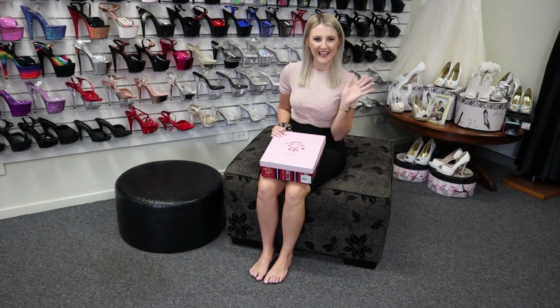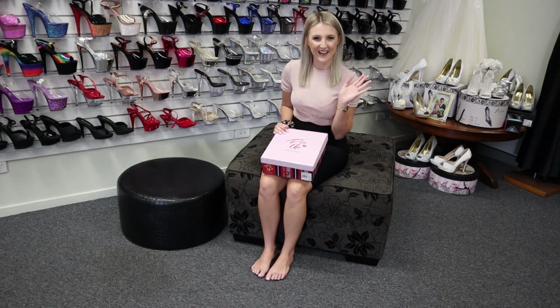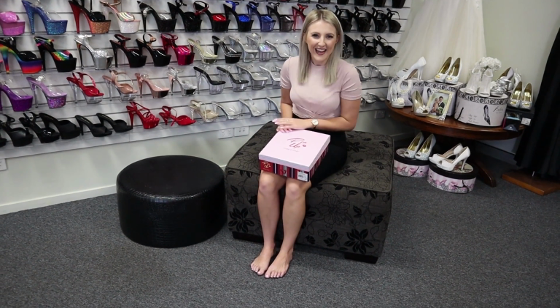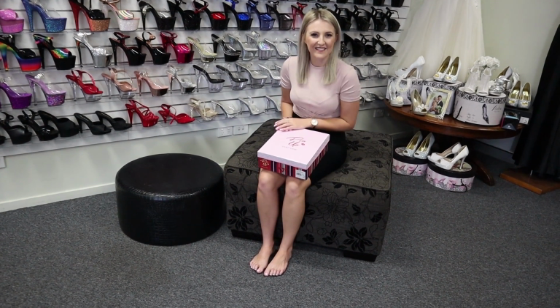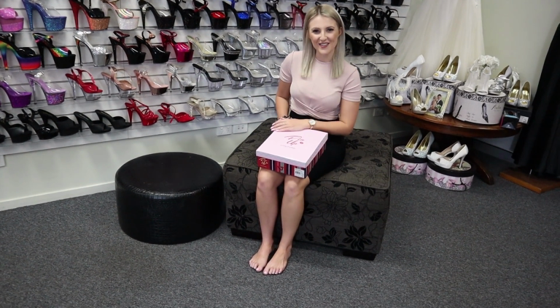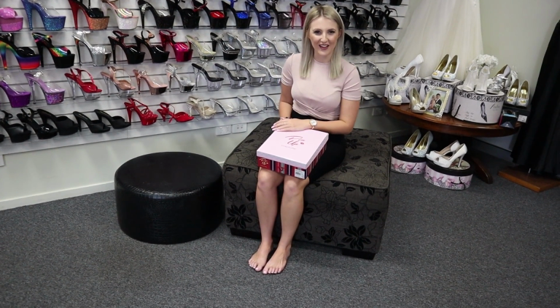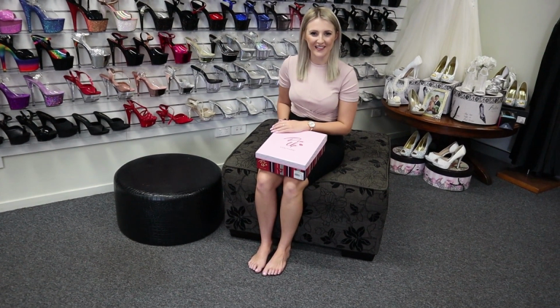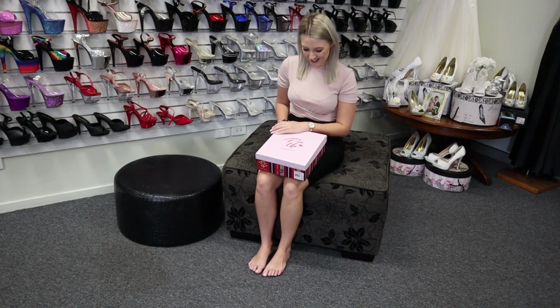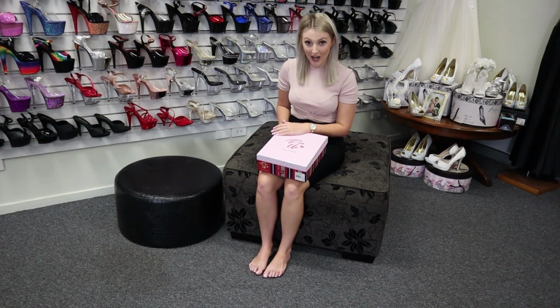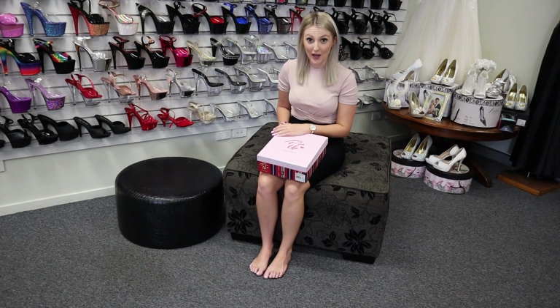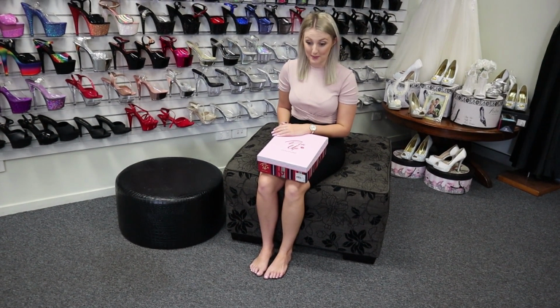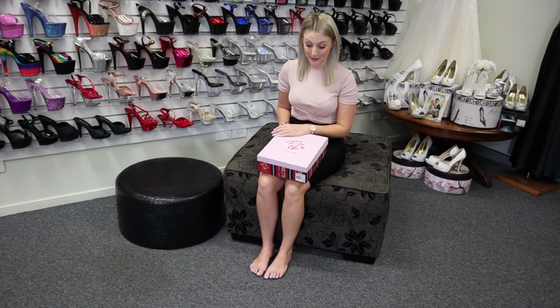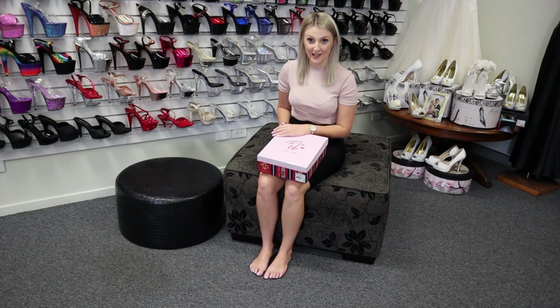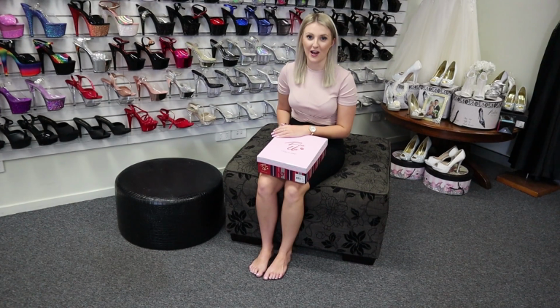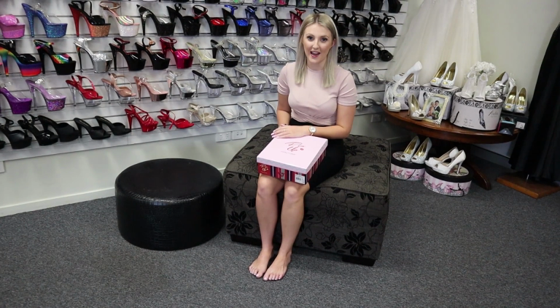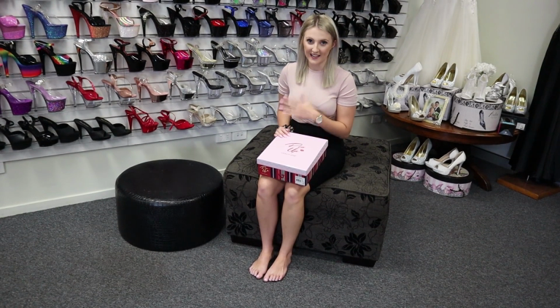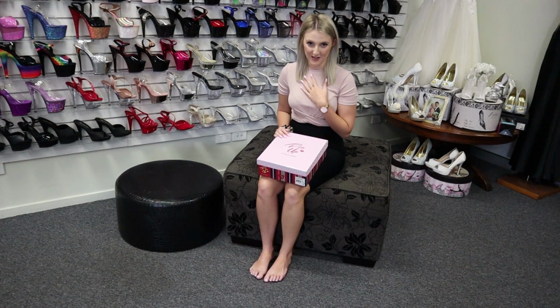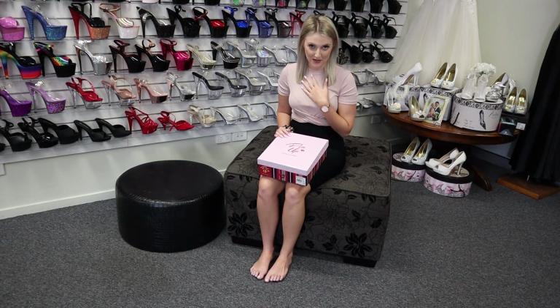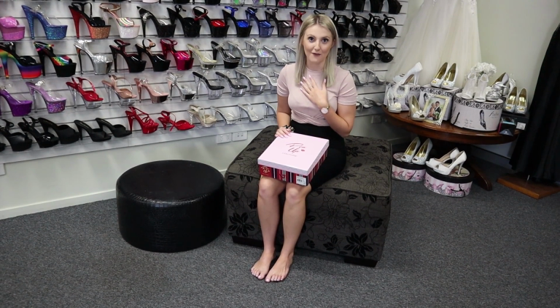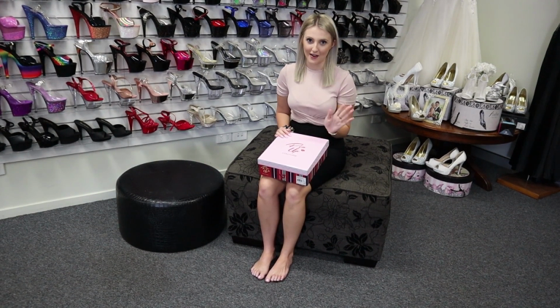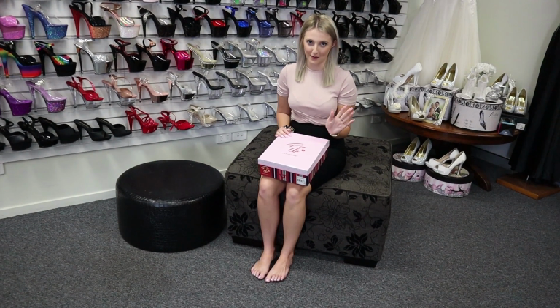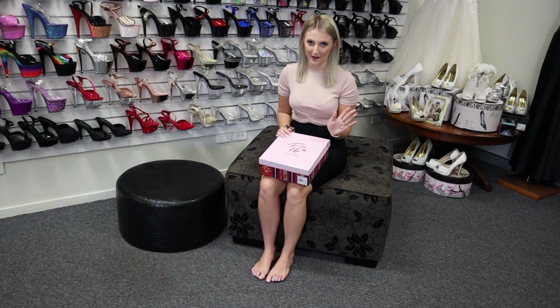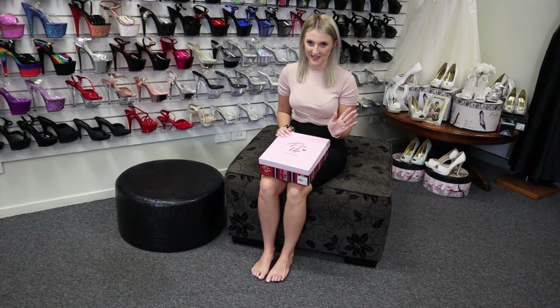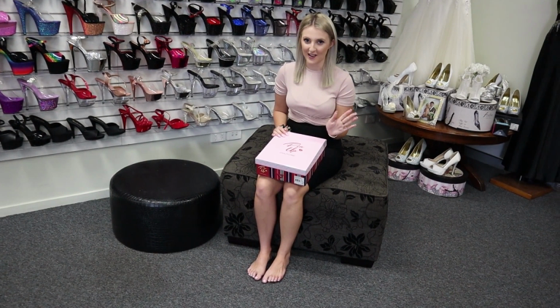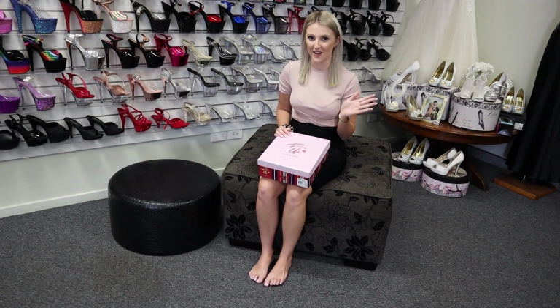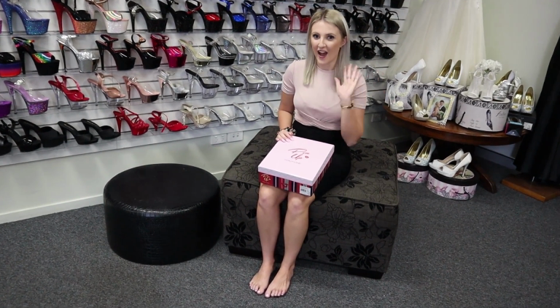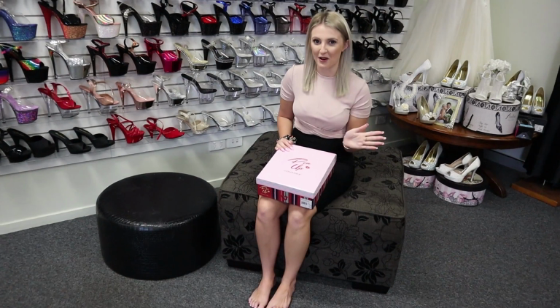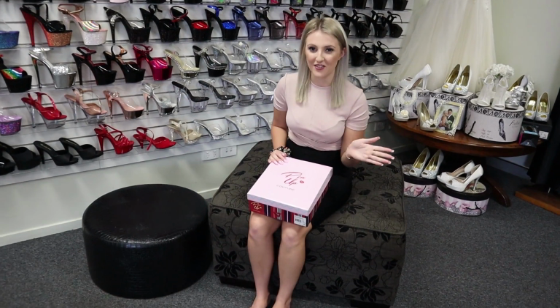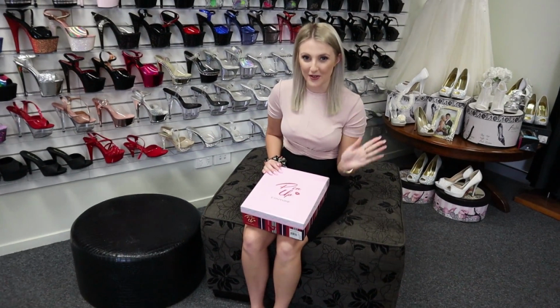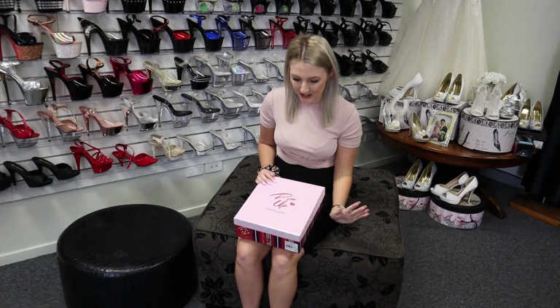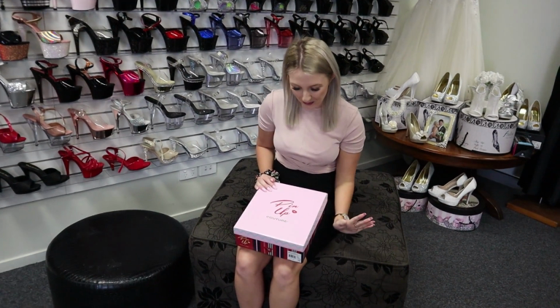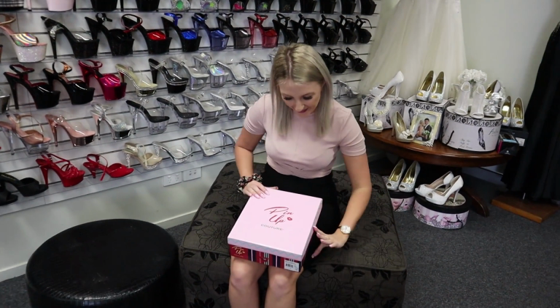Hey everyone, Katie here with Shoes of Hollywood. Today I am super excited because I get to do some shoes I have never done before in this style, so I can't wait for you to watch the video with me.